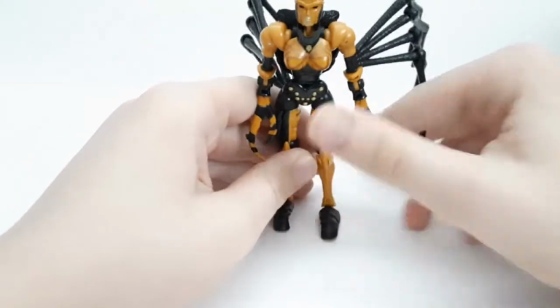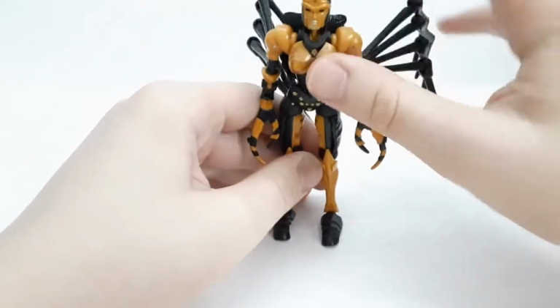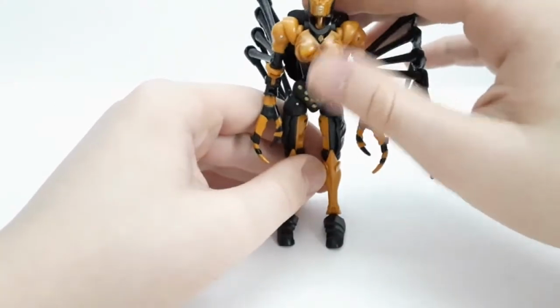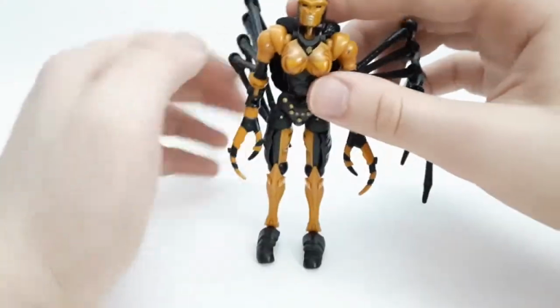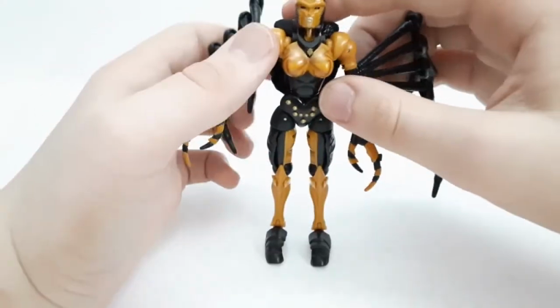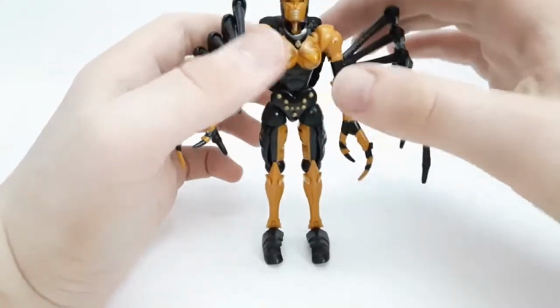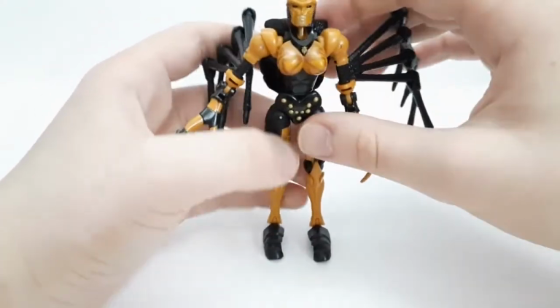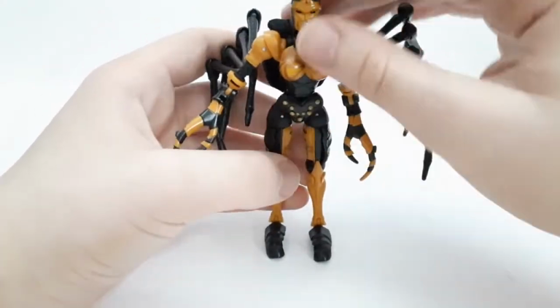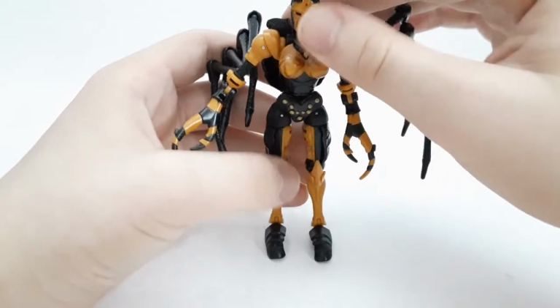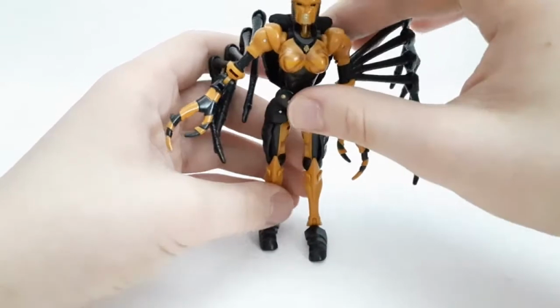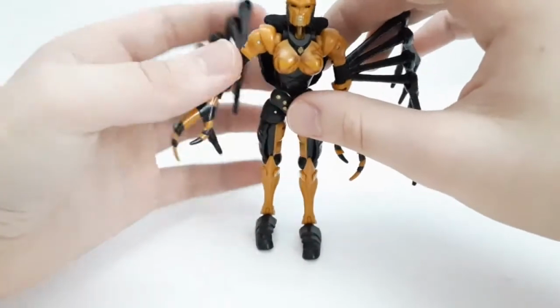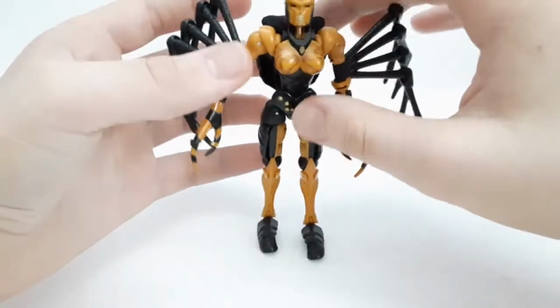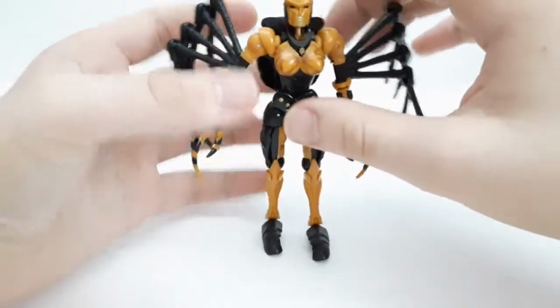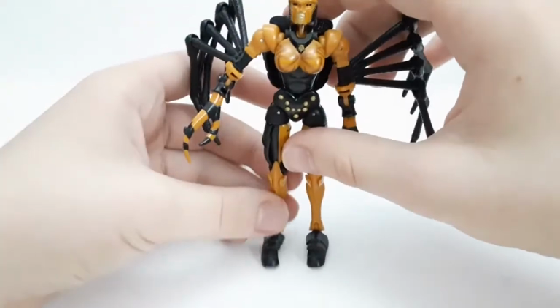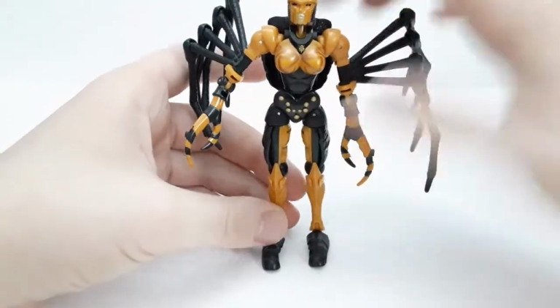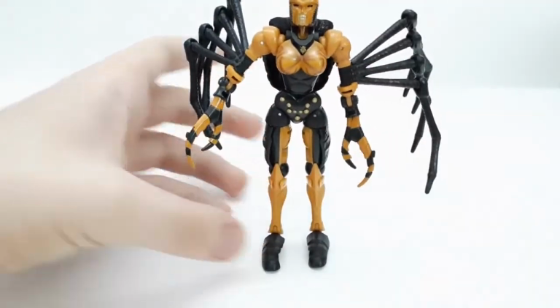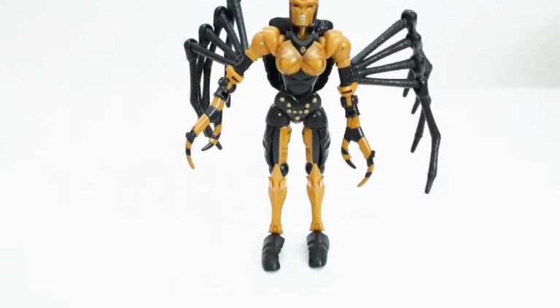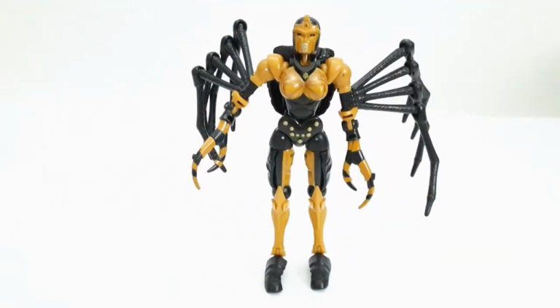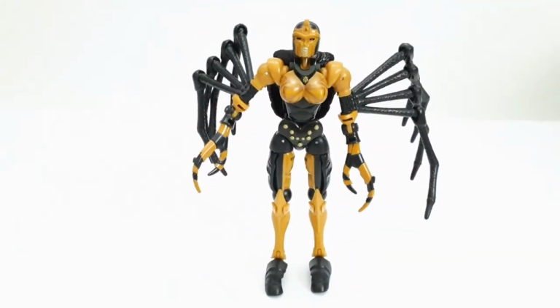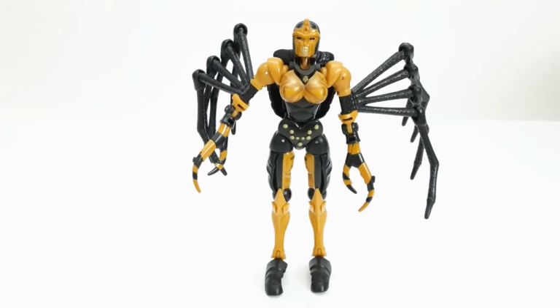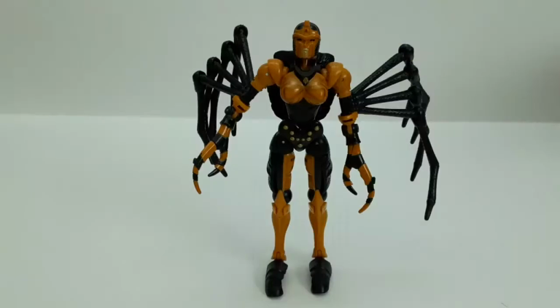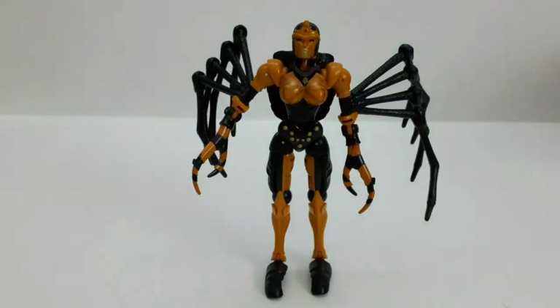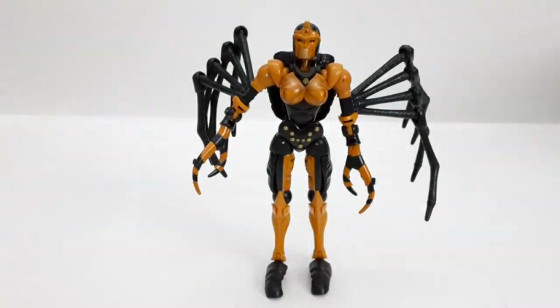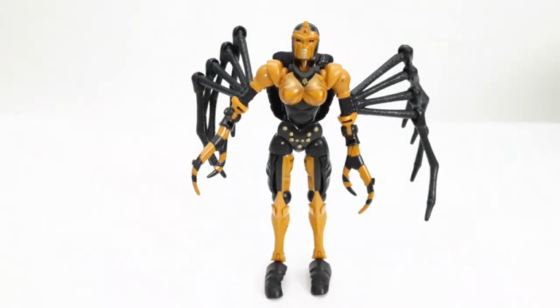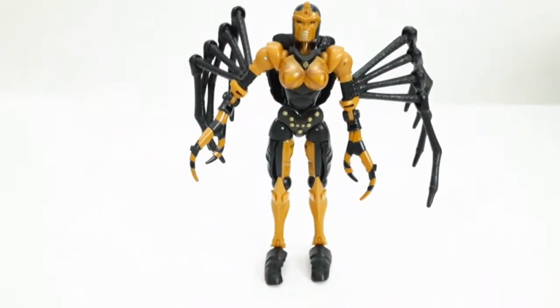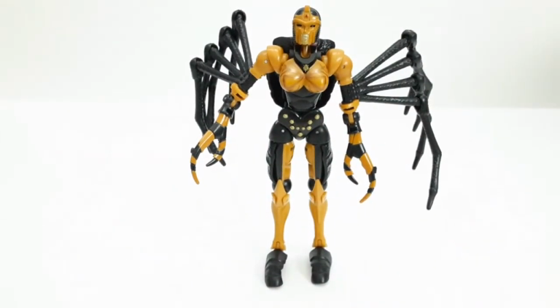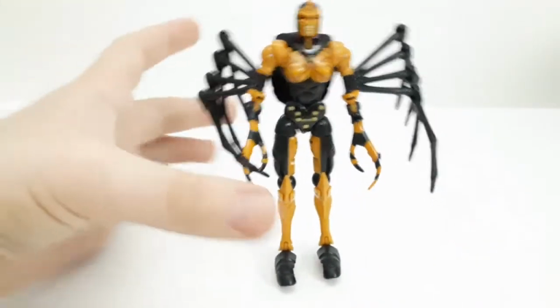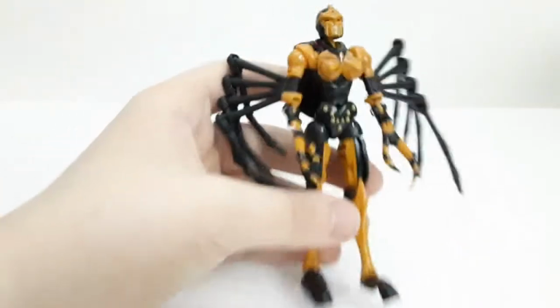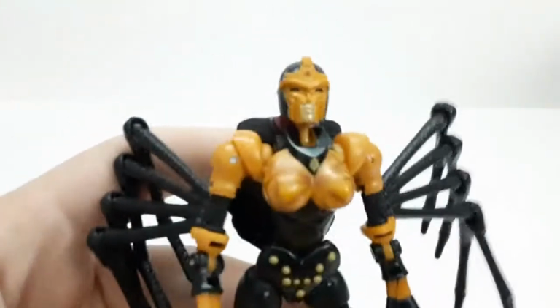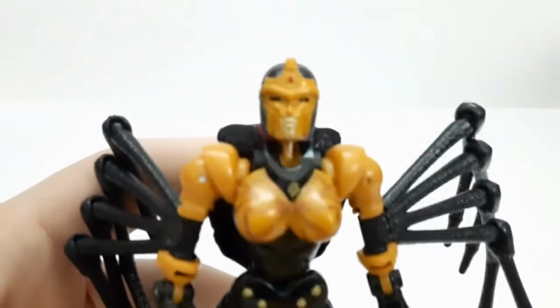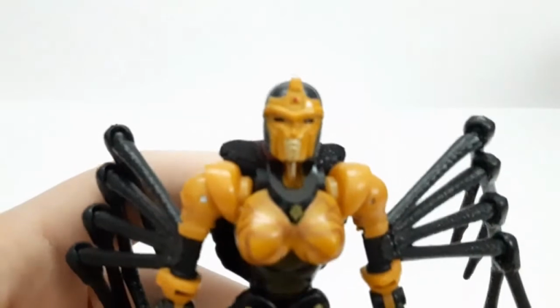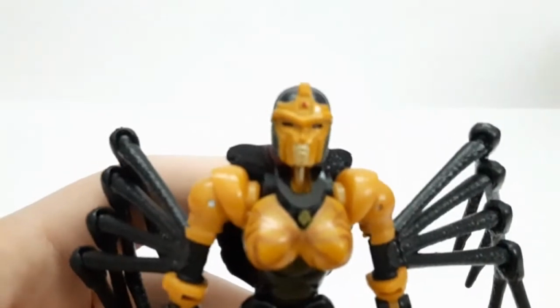And with that, I think we've got Blackarachnia in her robot mode — very, very cool overall!